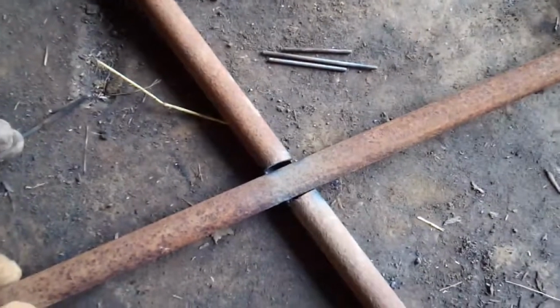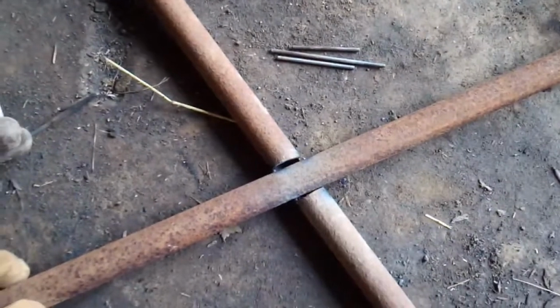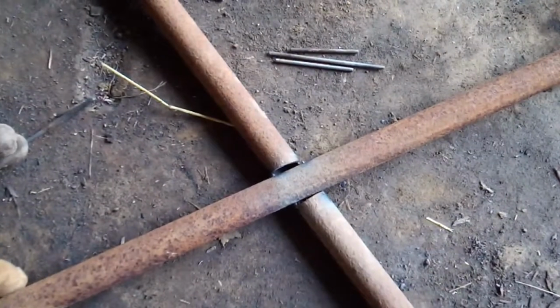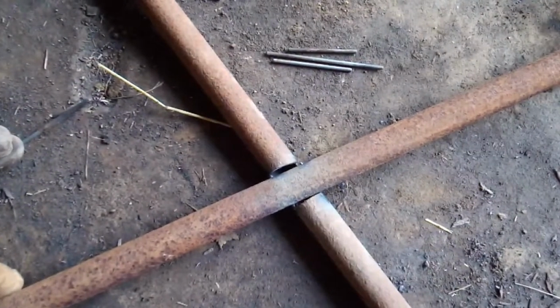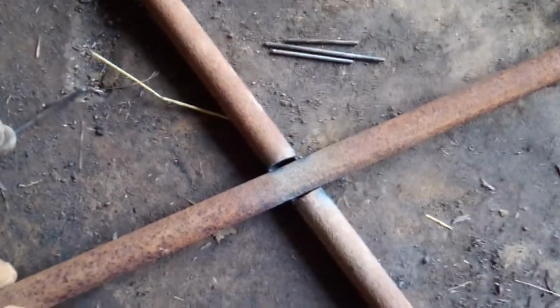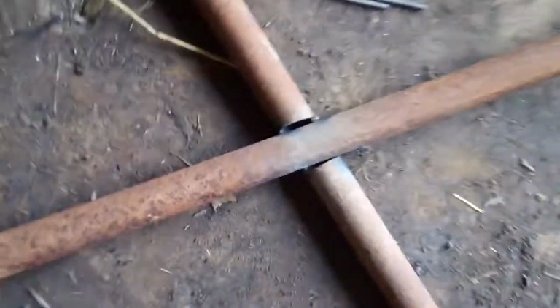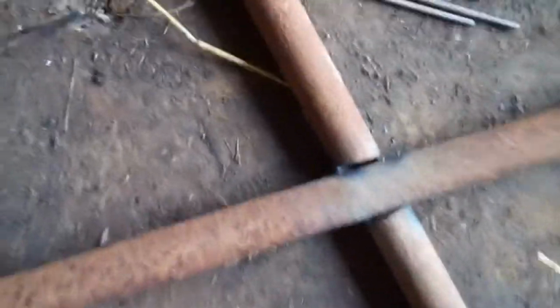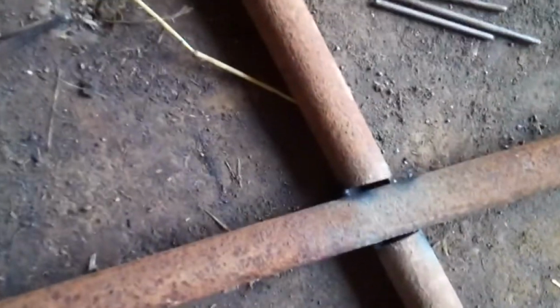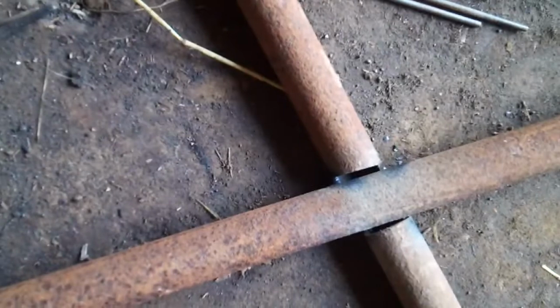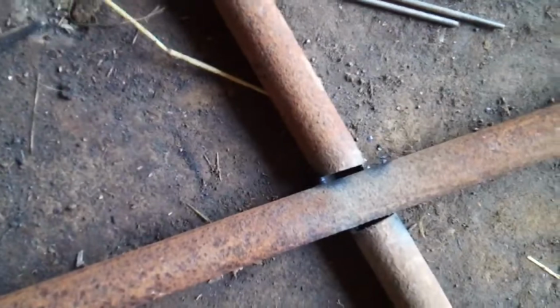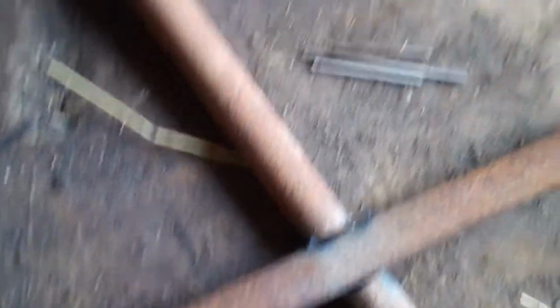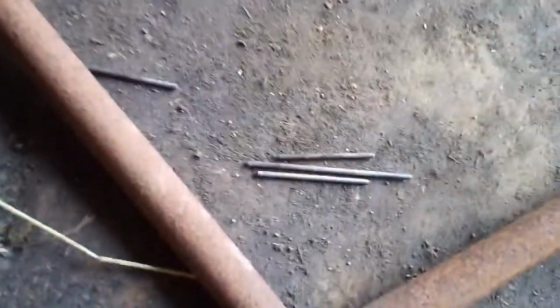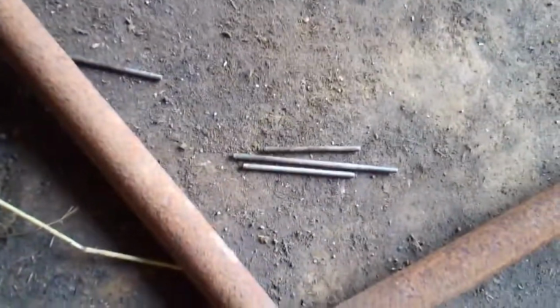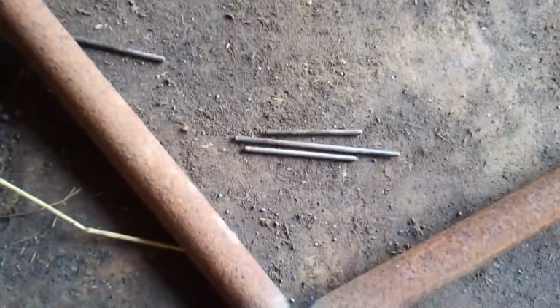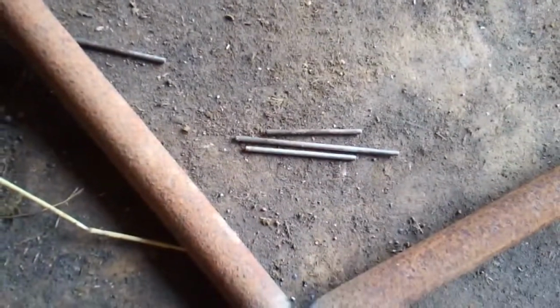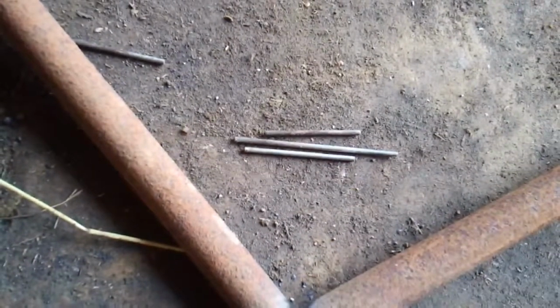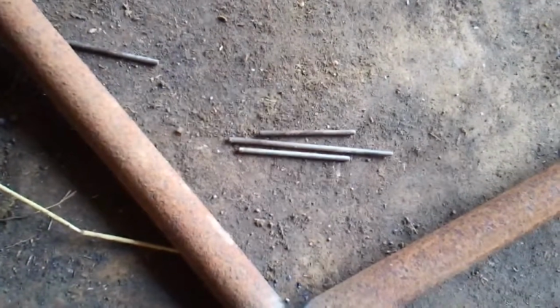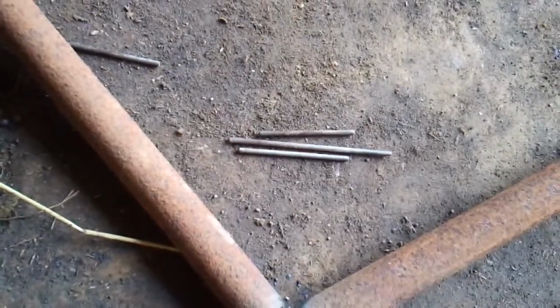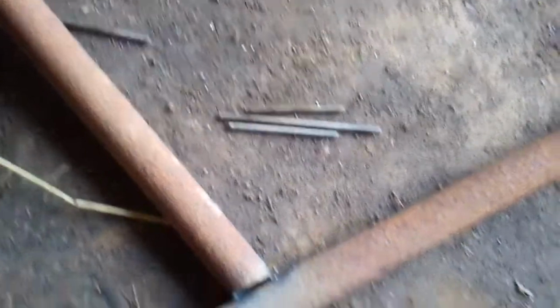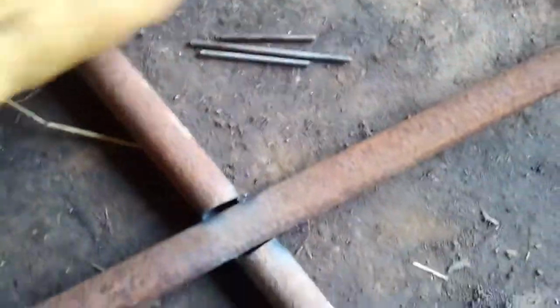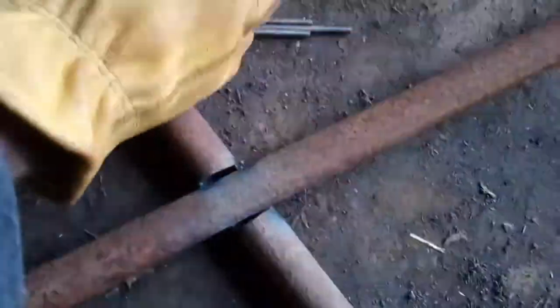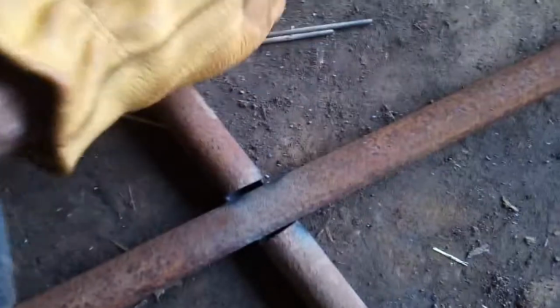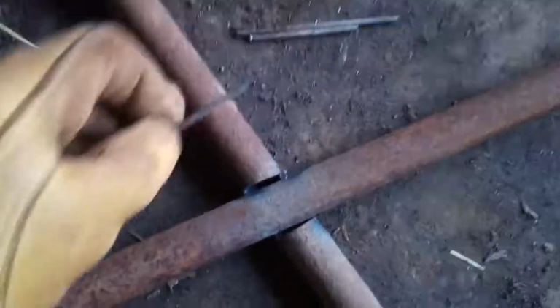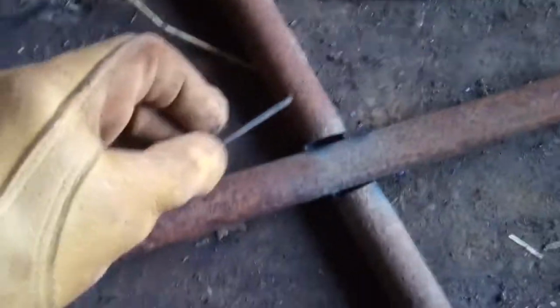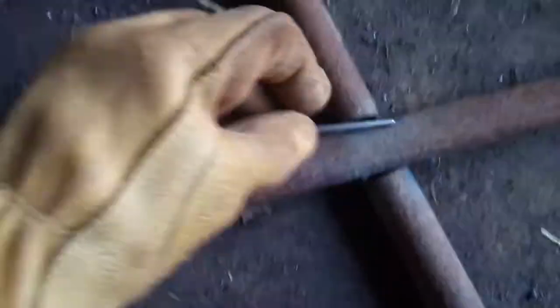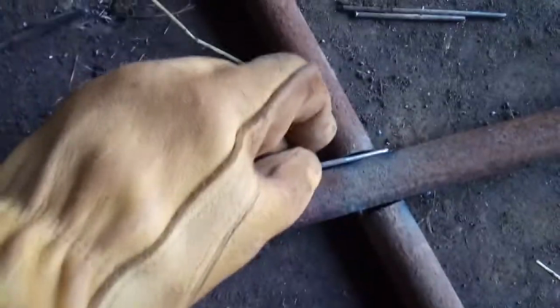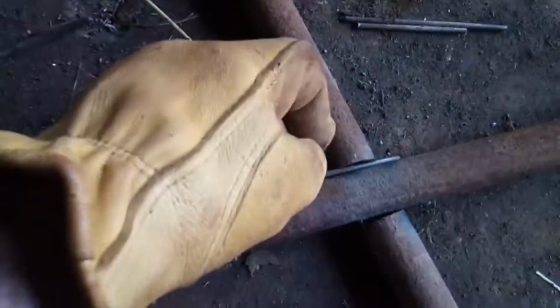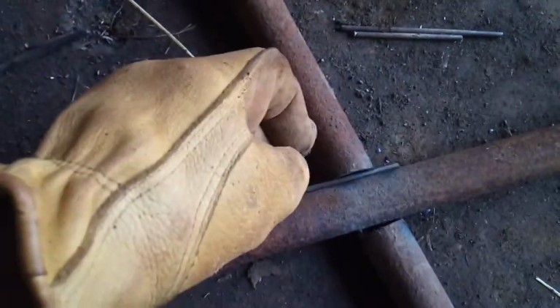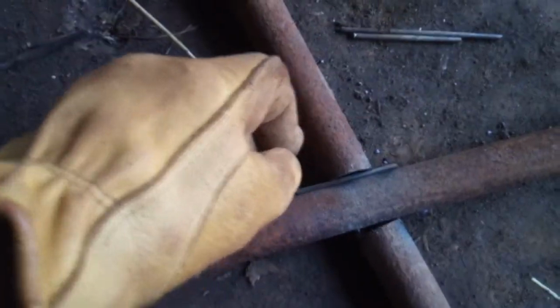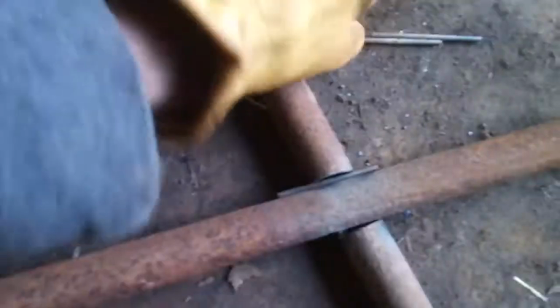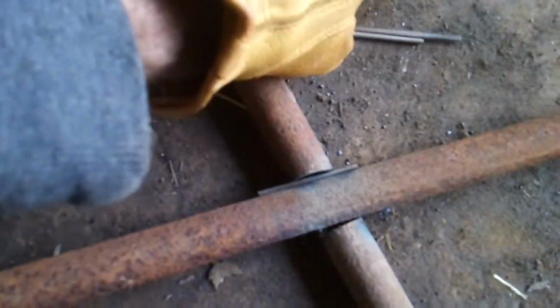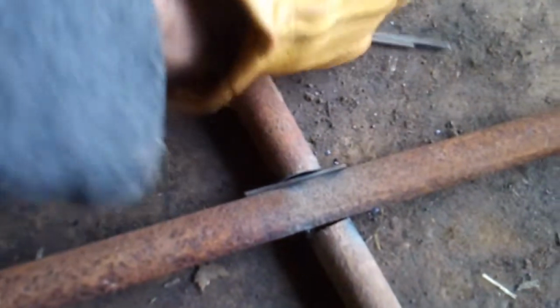Here's a welding tip: if you have gaps you need to fill in, you probably have some old spent rods laying around, so you can grab those and fill in your gap.